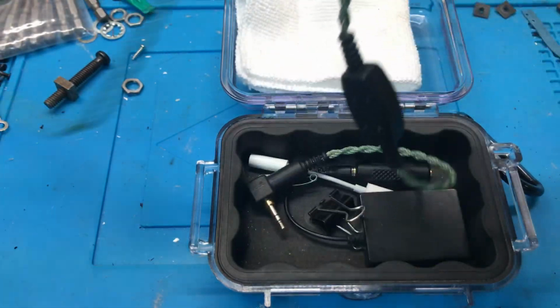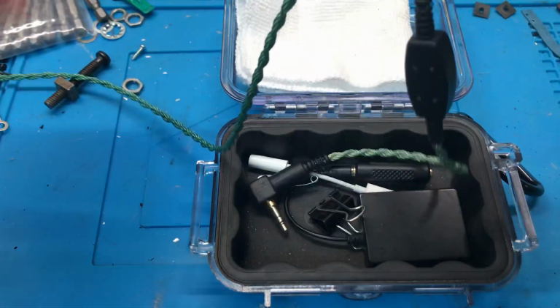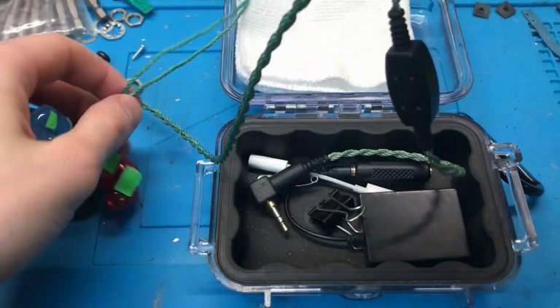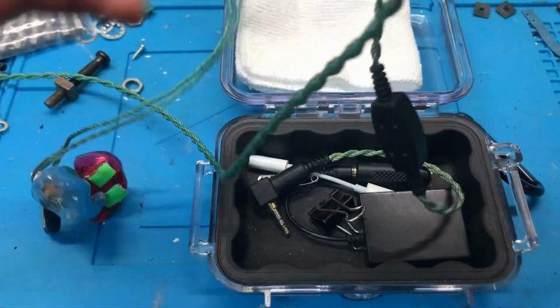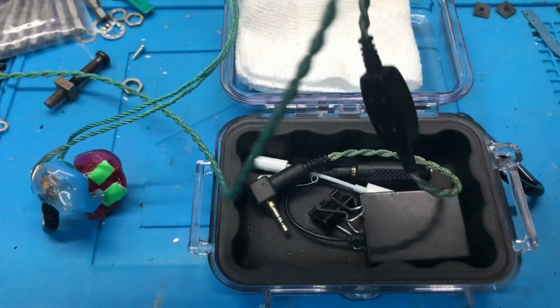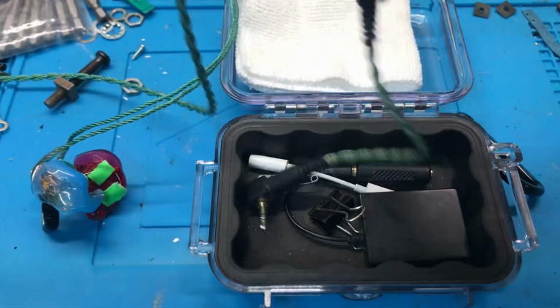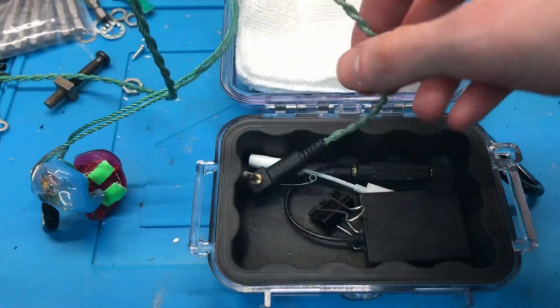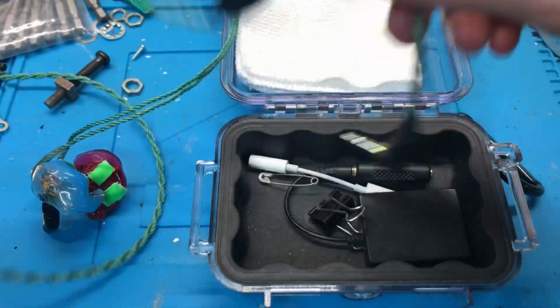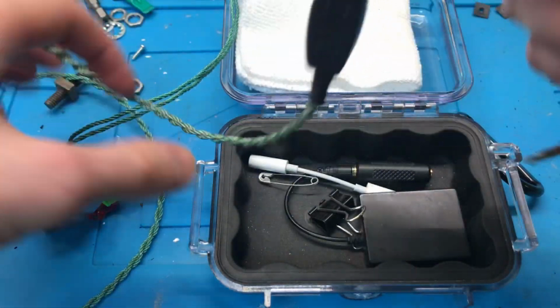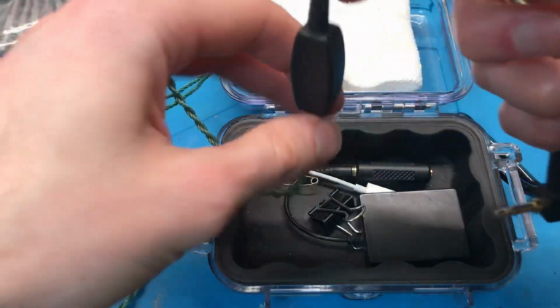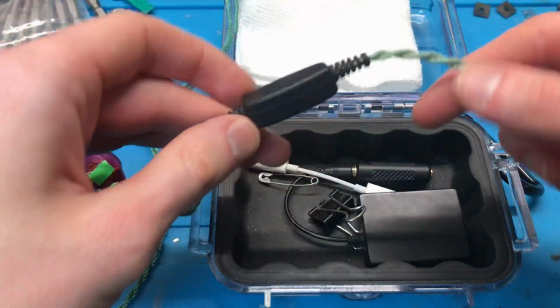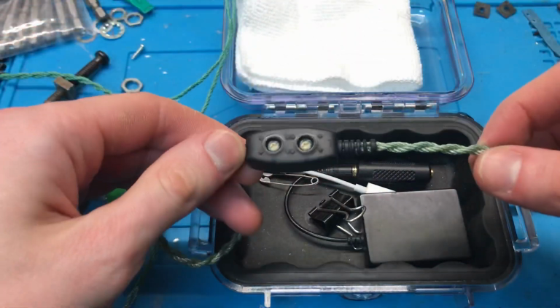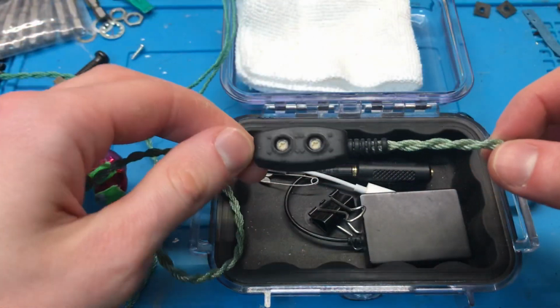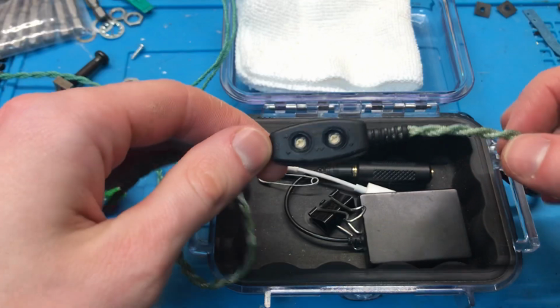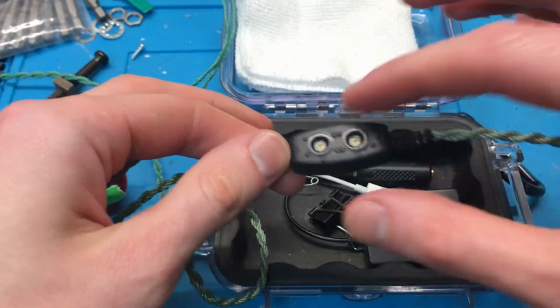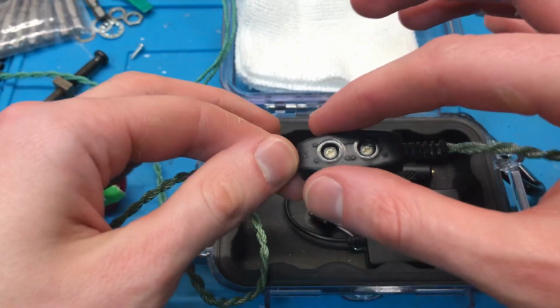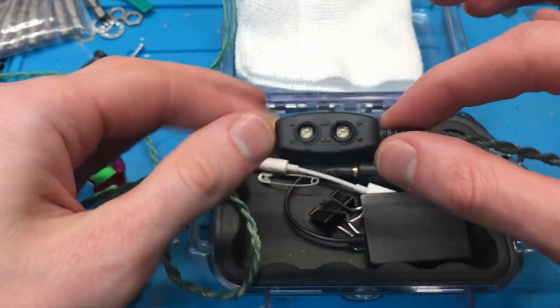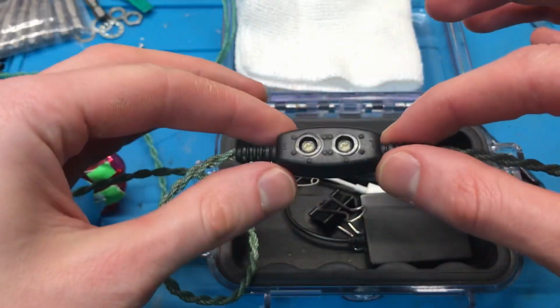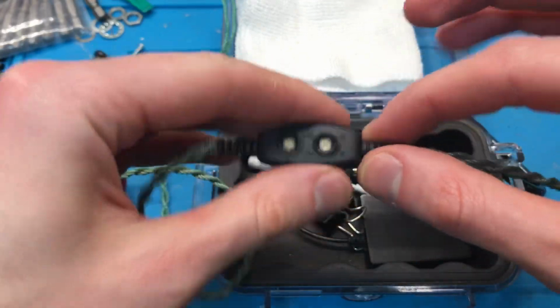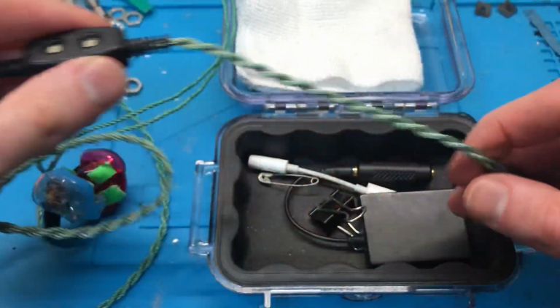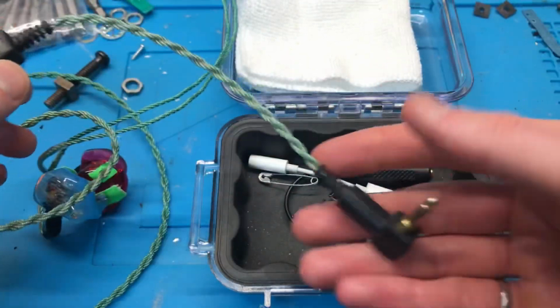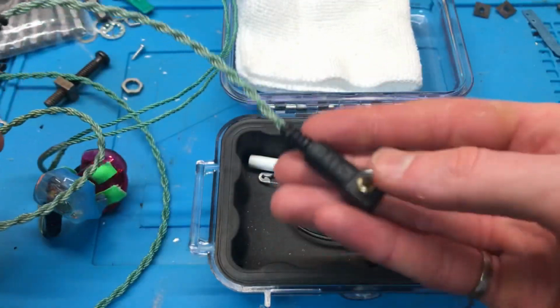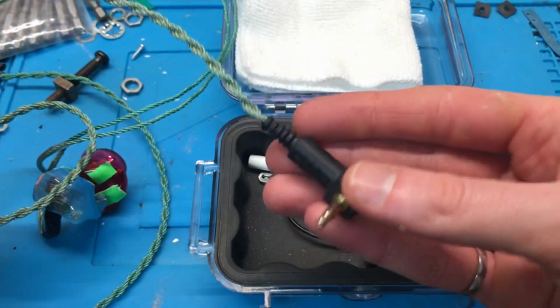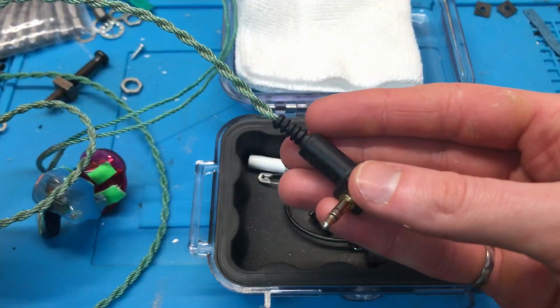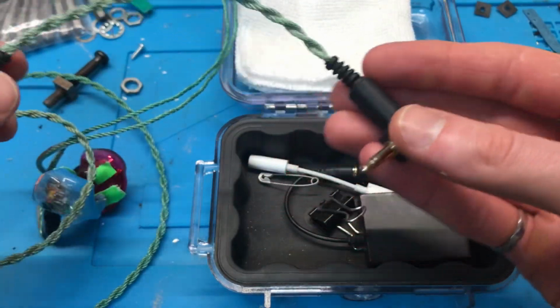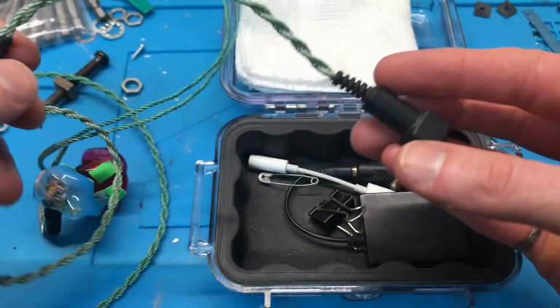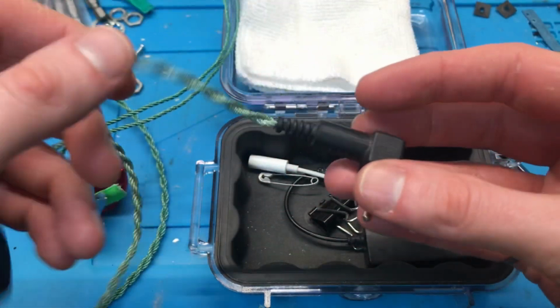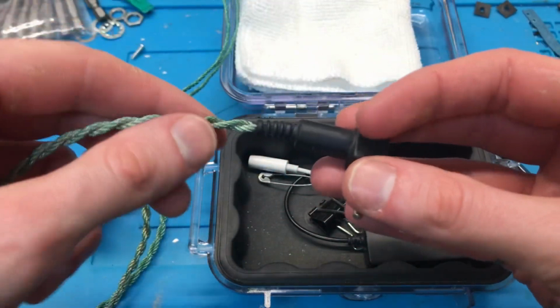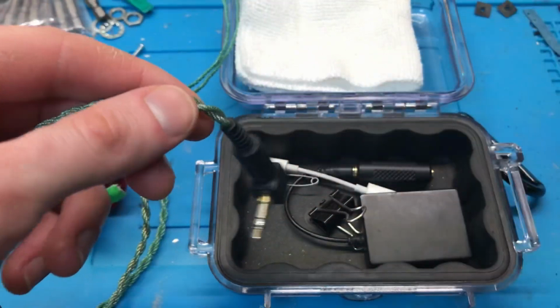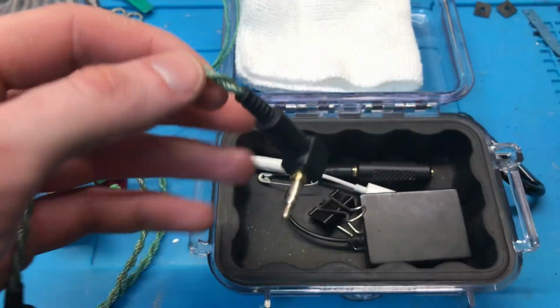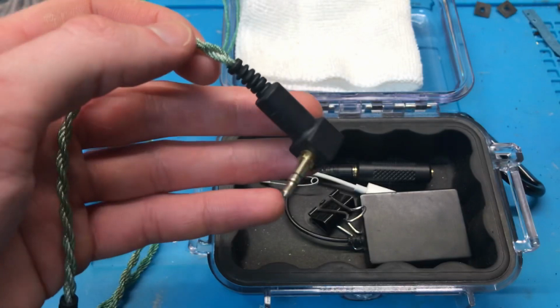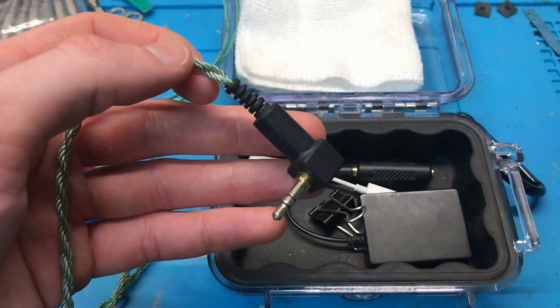This is the old style cable. They do come with a newer cable nowadays — it has a smaller bass attenuator and a smaller plug. I have that, it's just in a drawer.